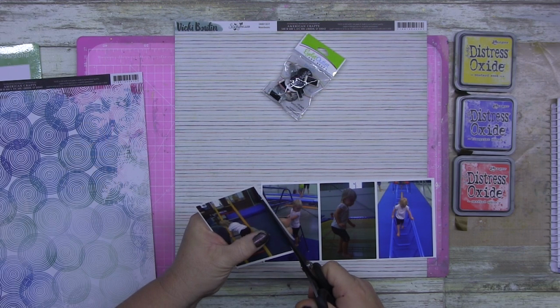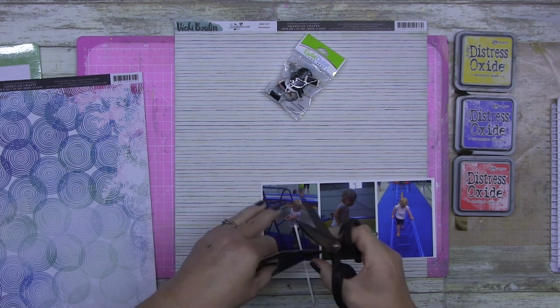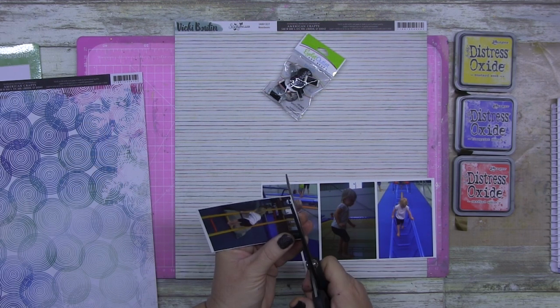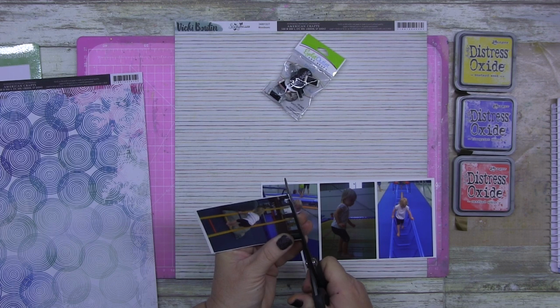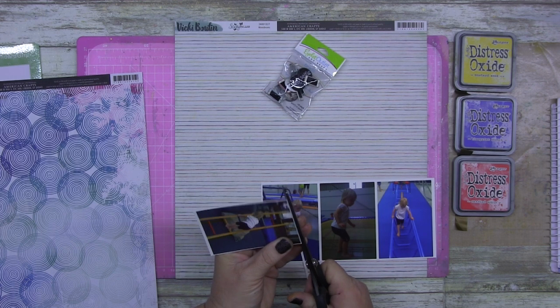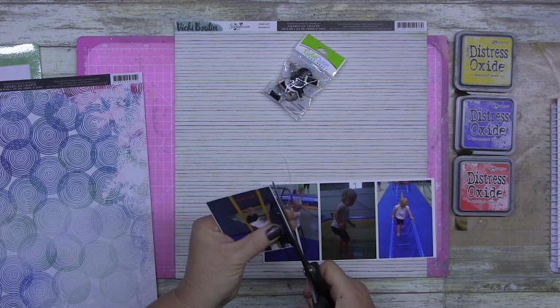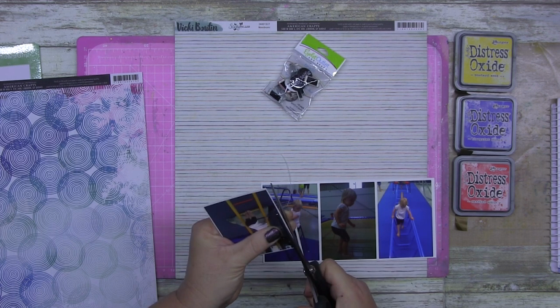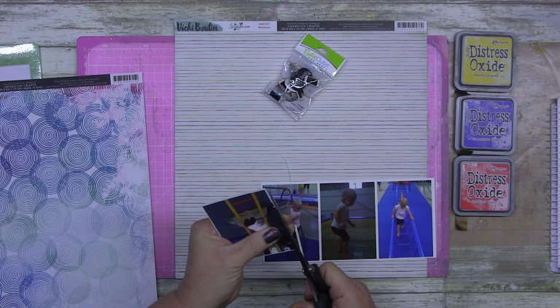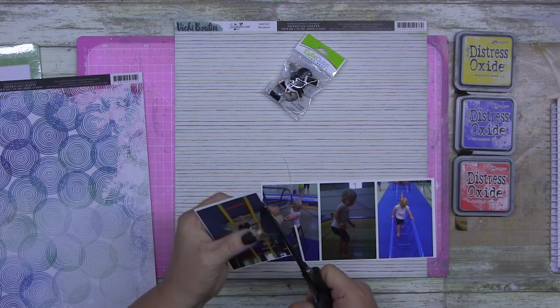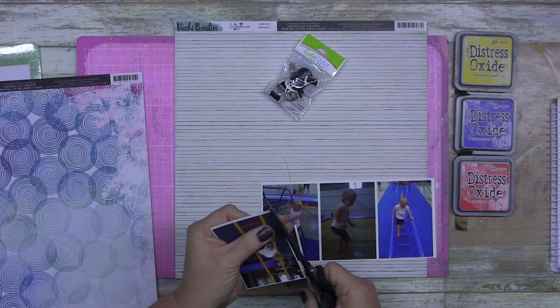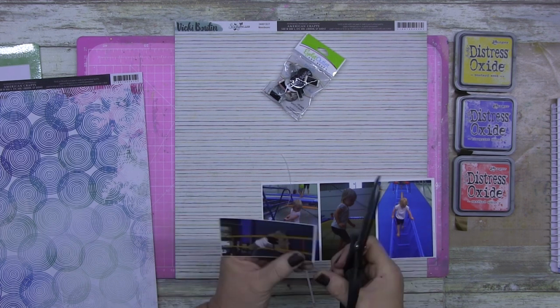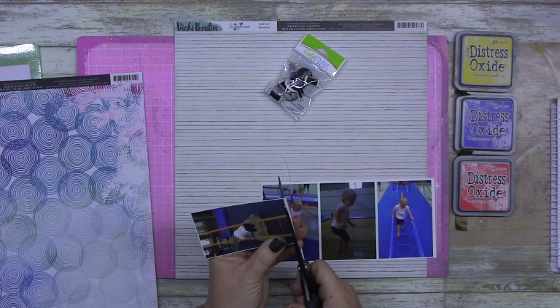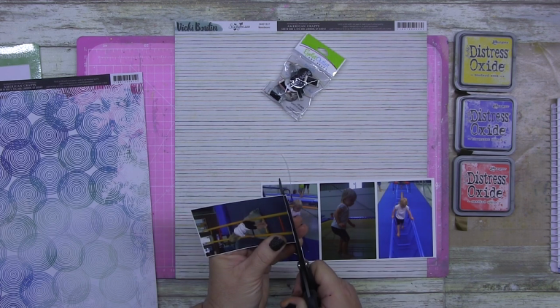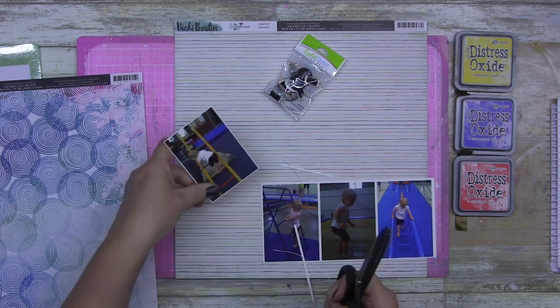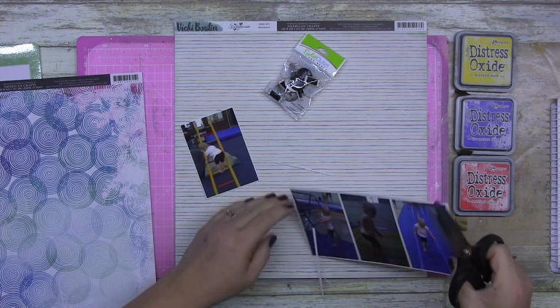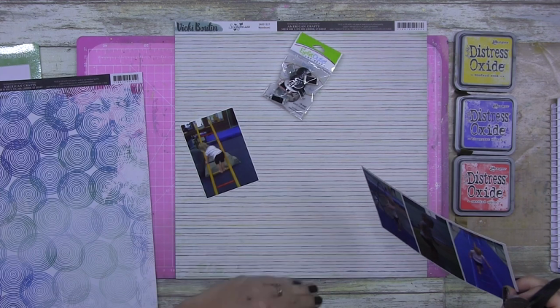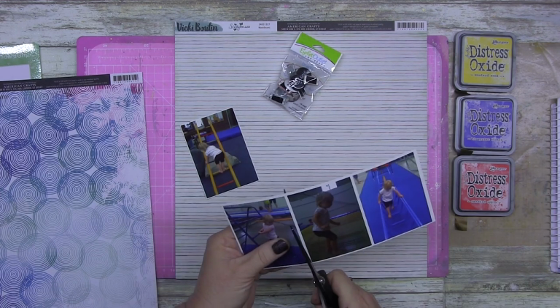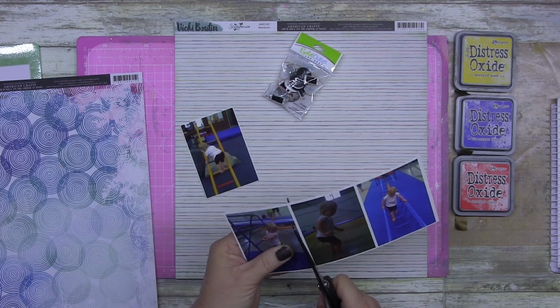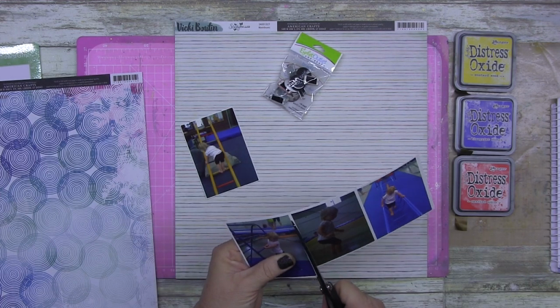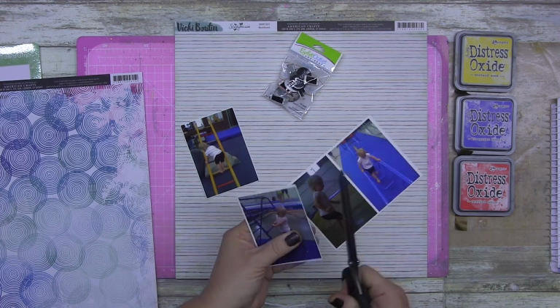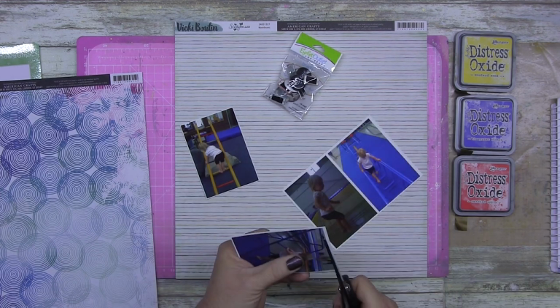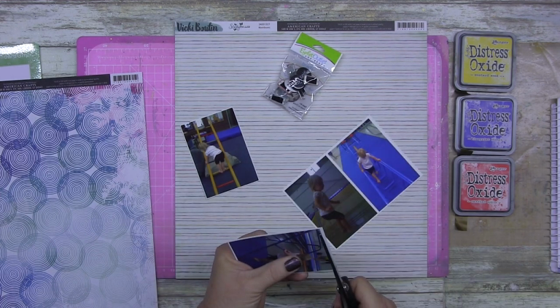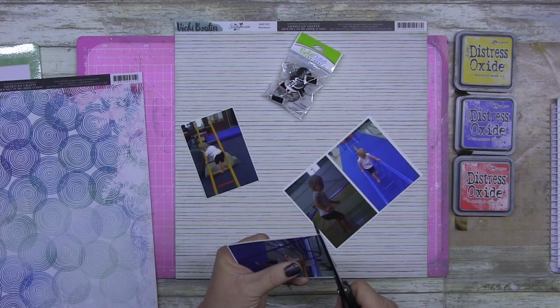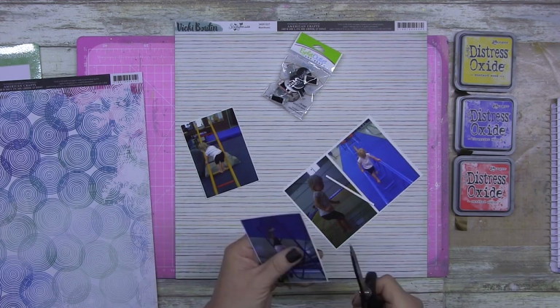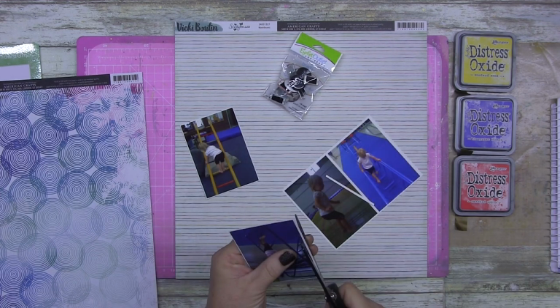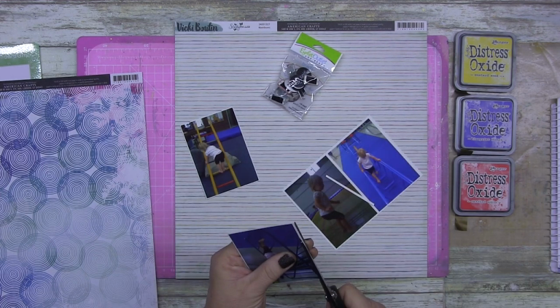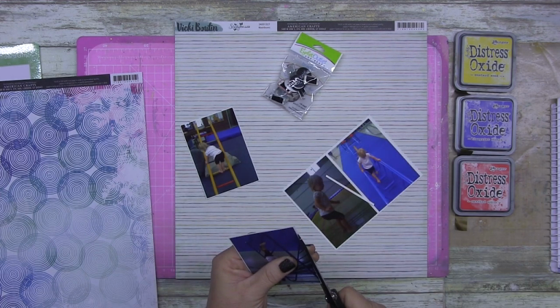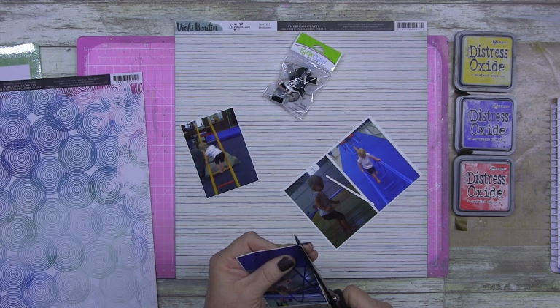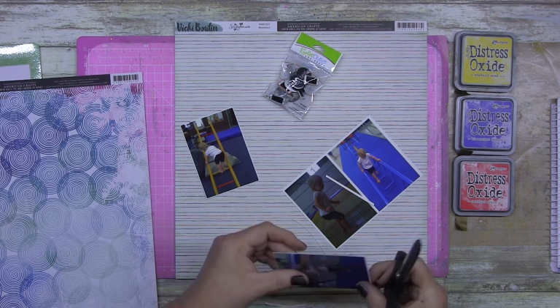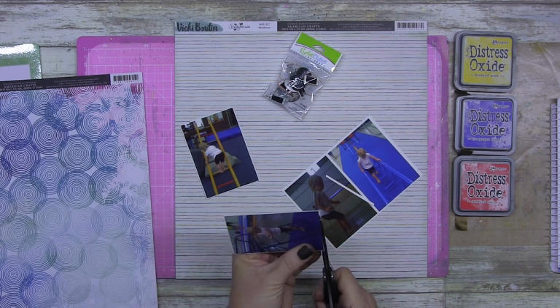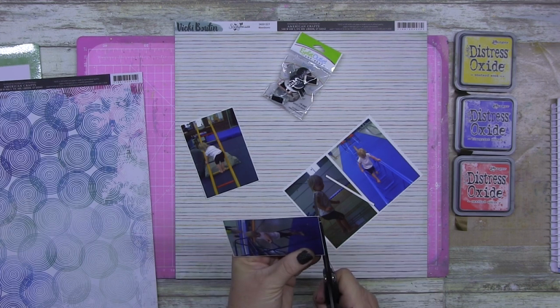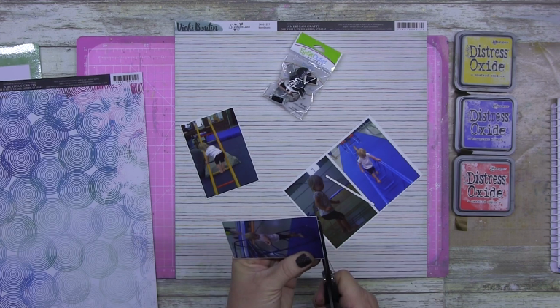G'day guys! This one is super simple — I wanted to not do lots of mixed media on this one. I wanted to just sort of work with the papers.